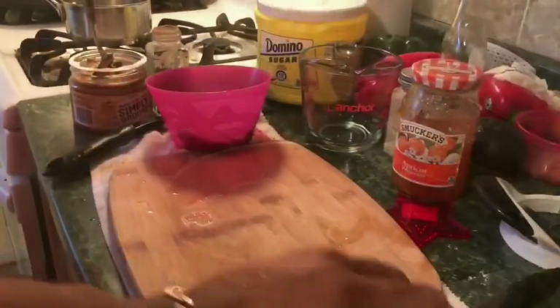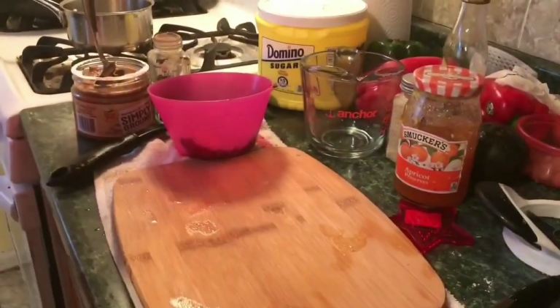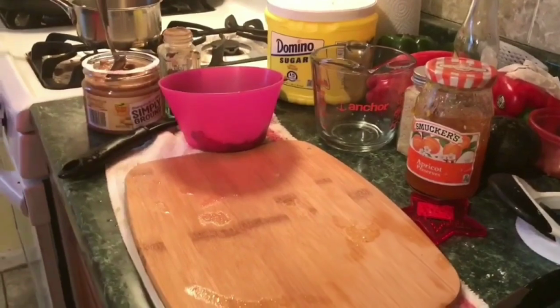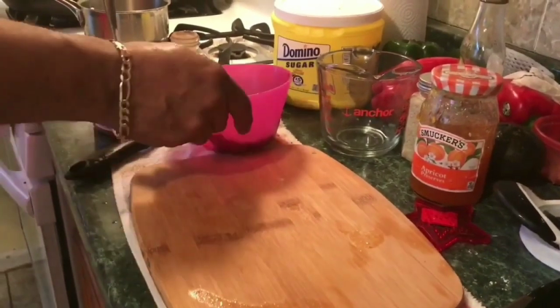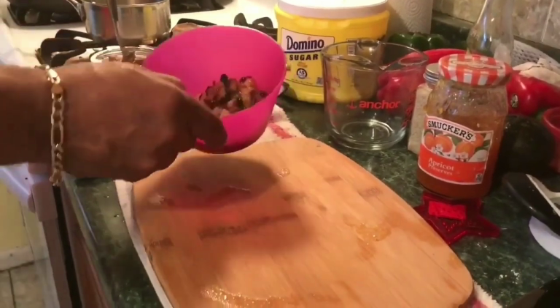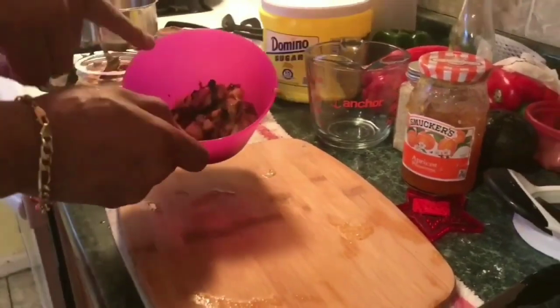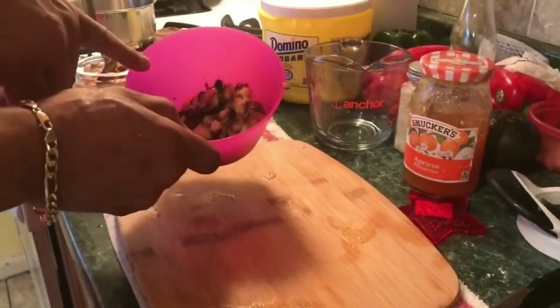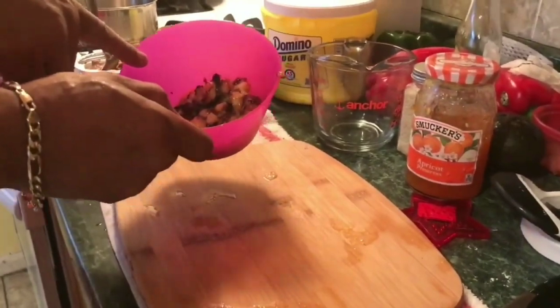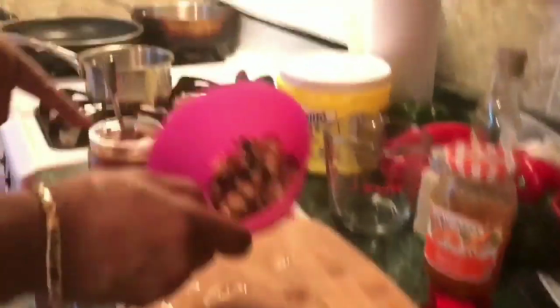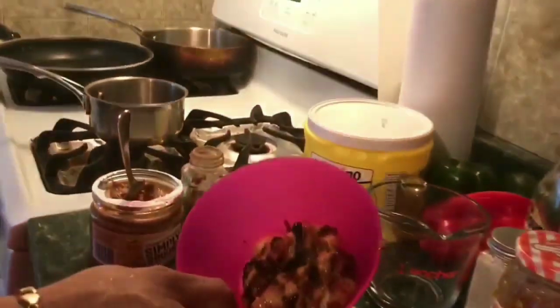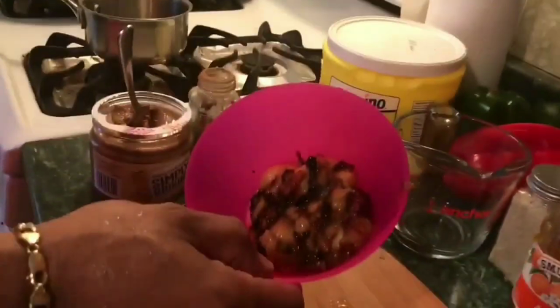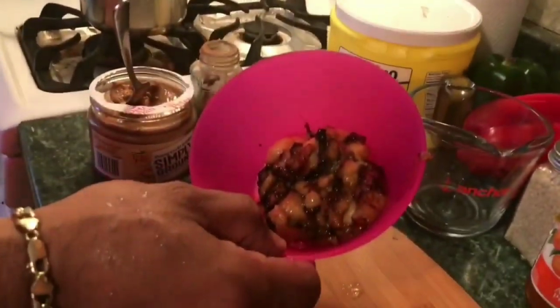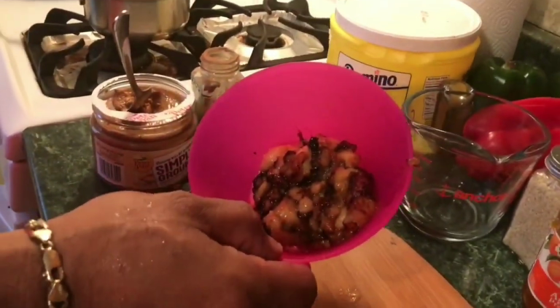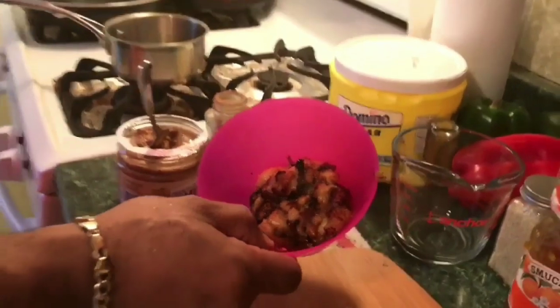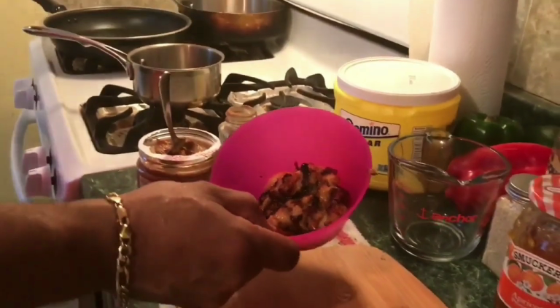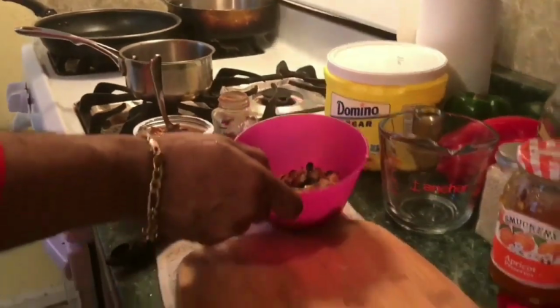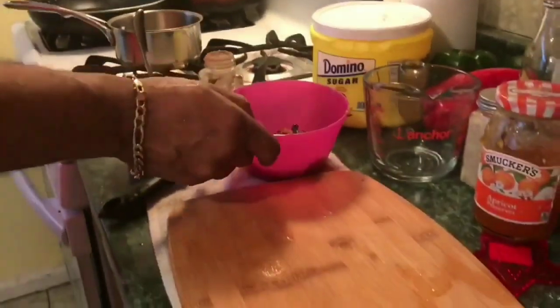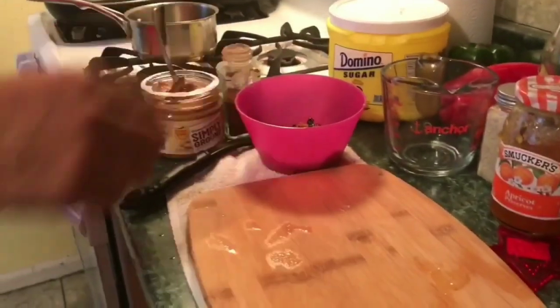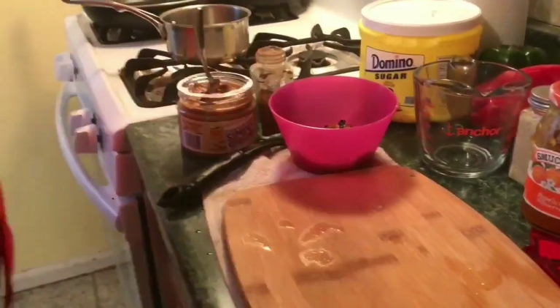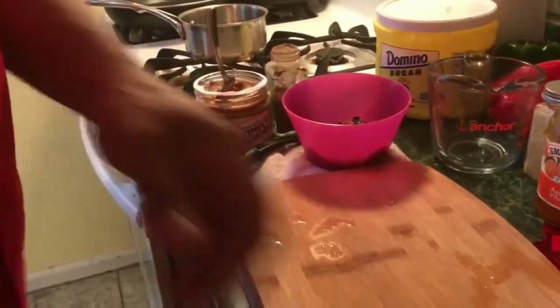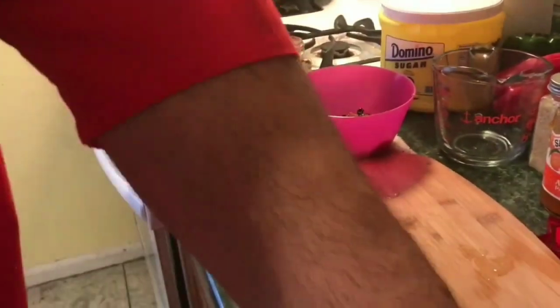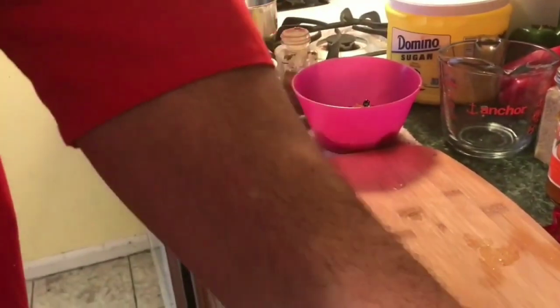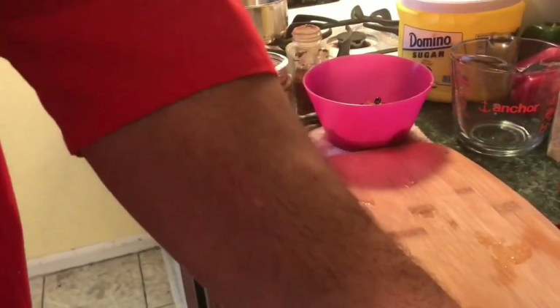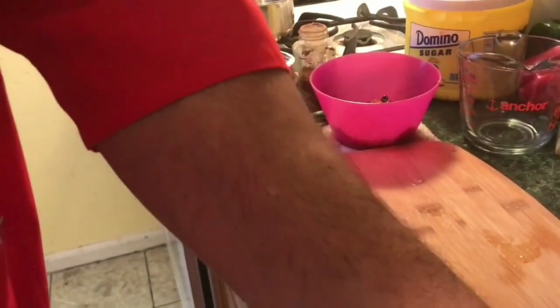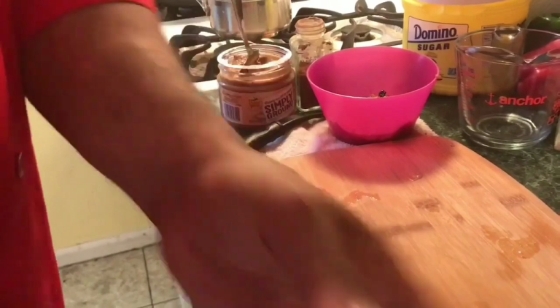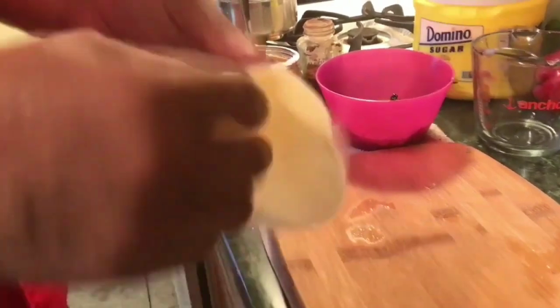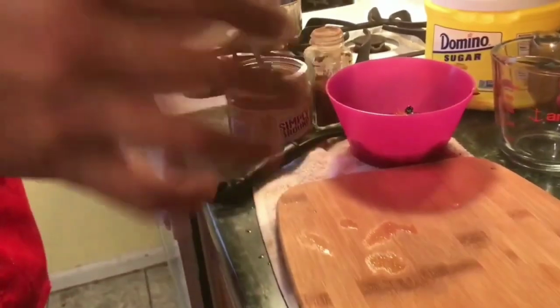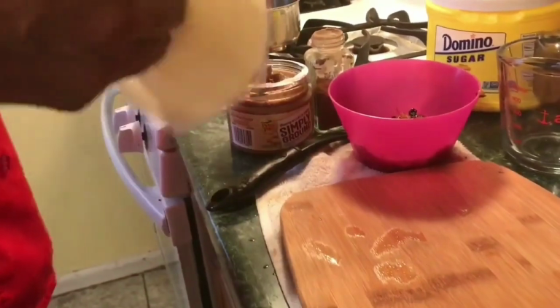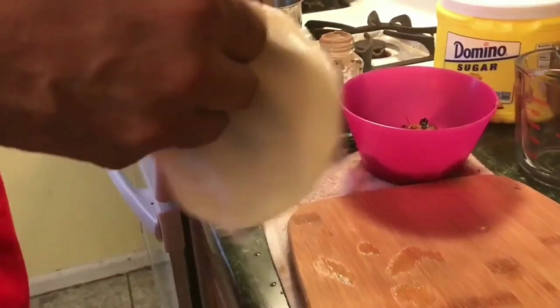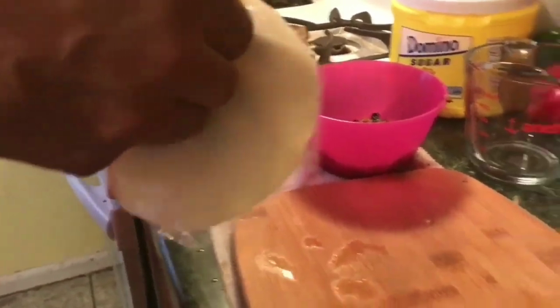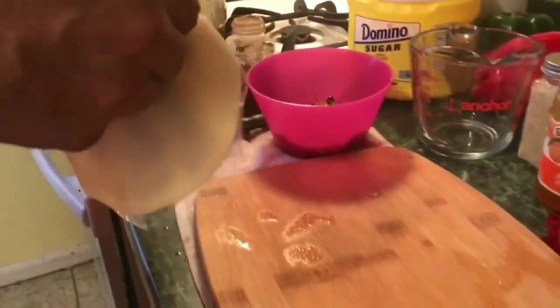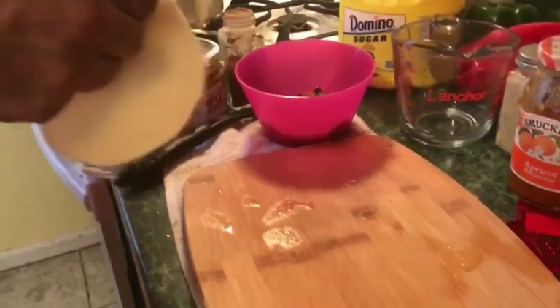So as you can see I caramelized the bananas, get them nice and toasted. A little flame on it, a little toast, a little burn — it's the way you want it. I'm gonna take the empanada disc.